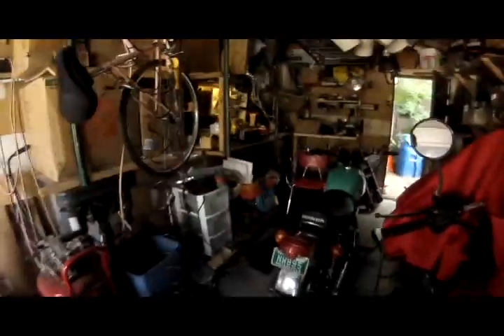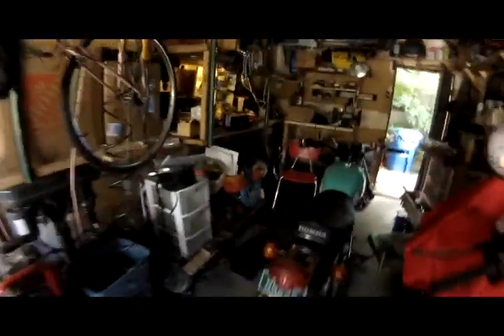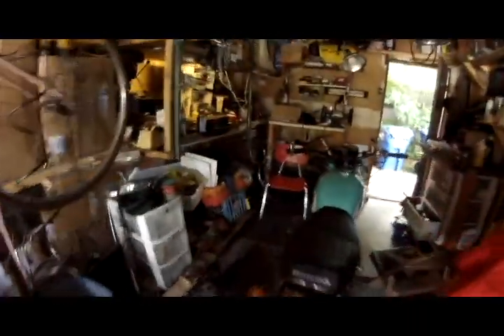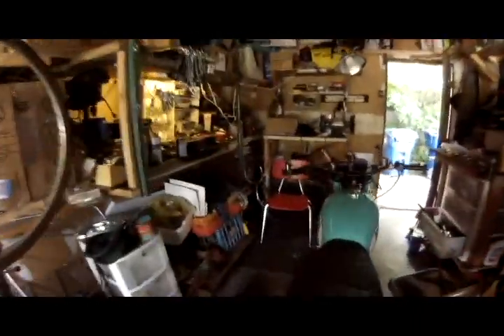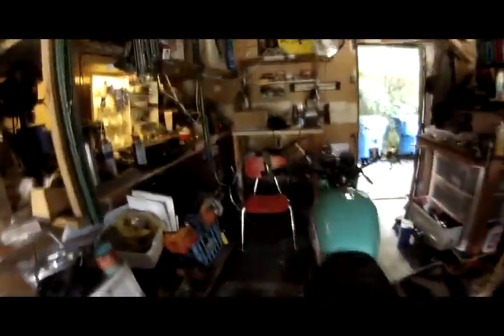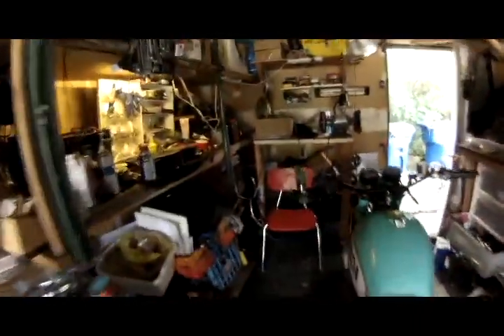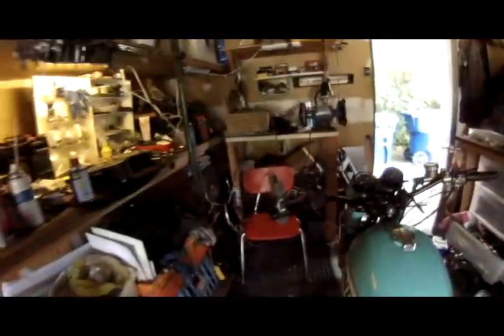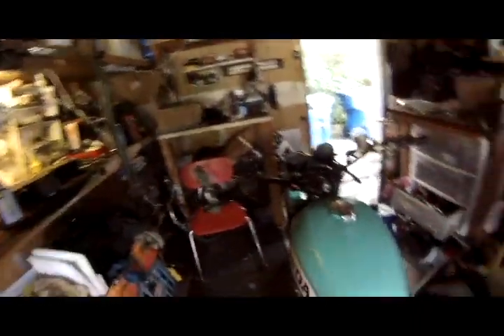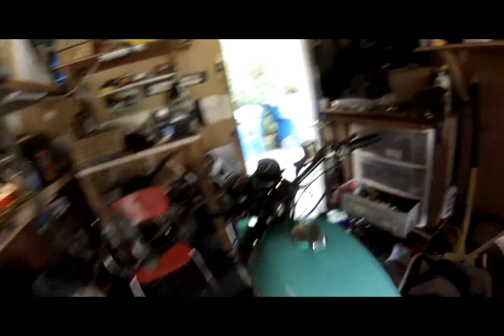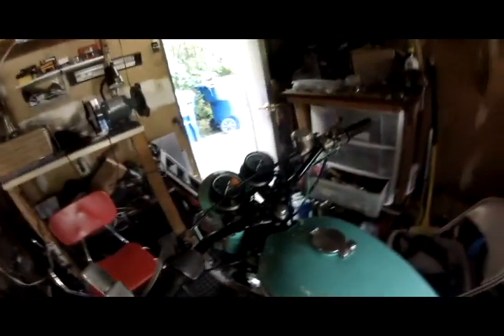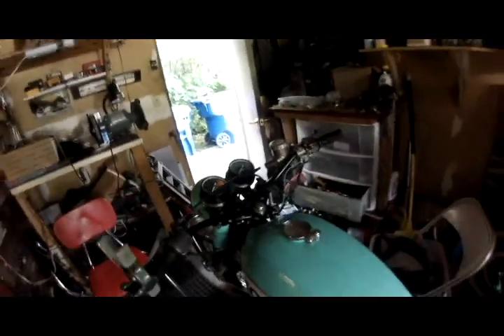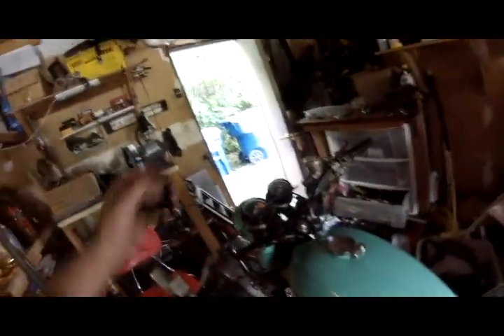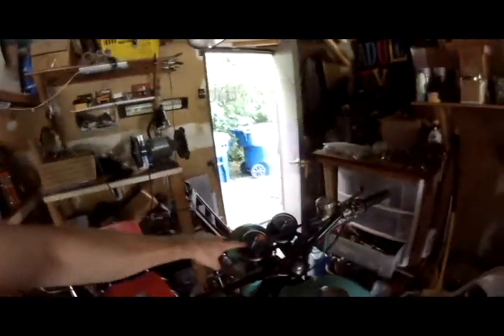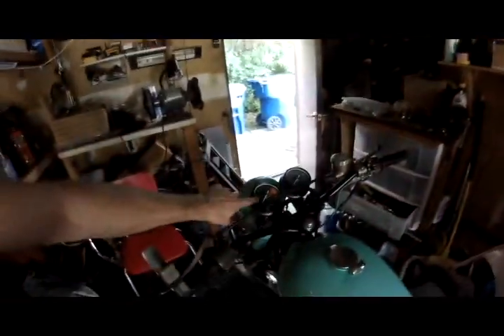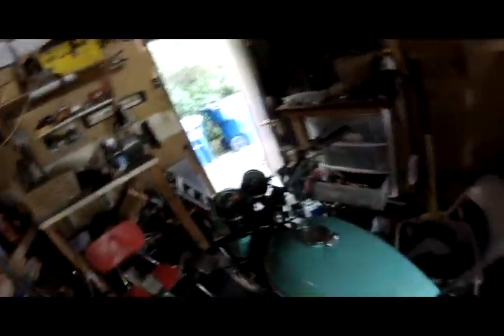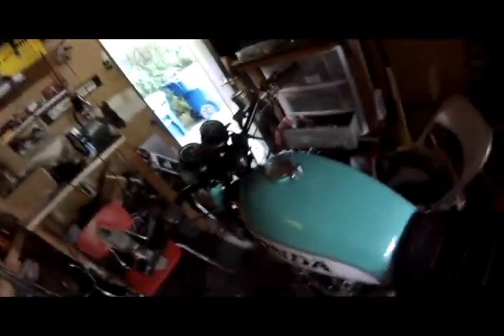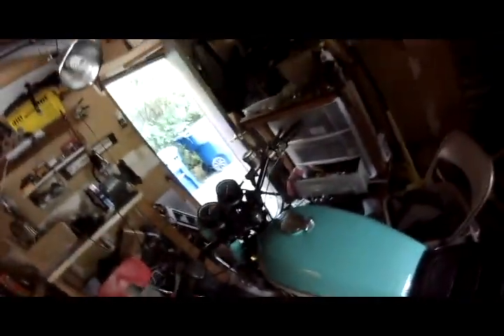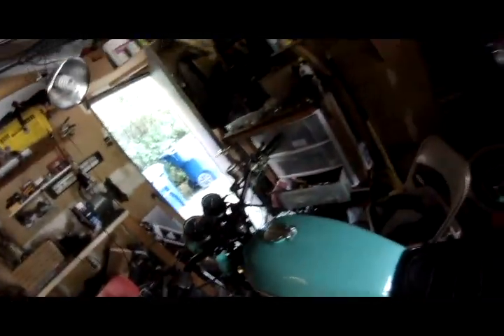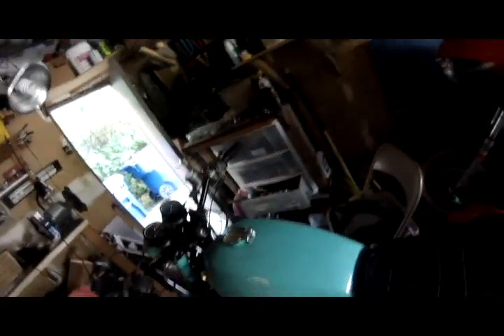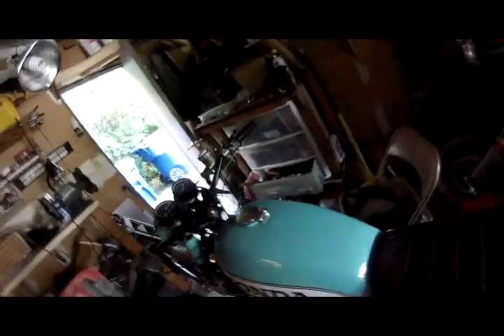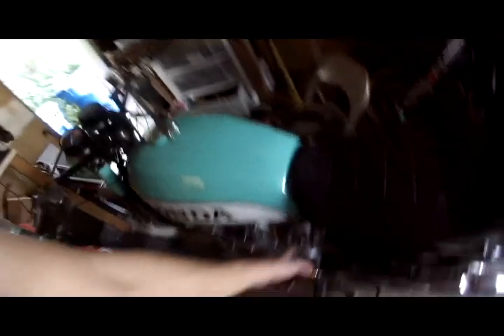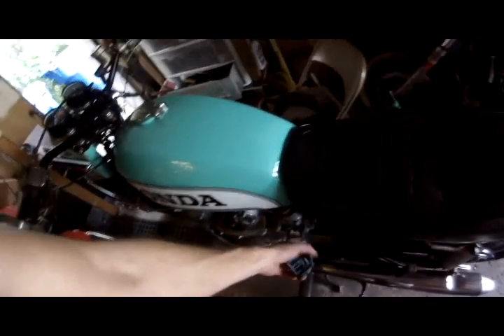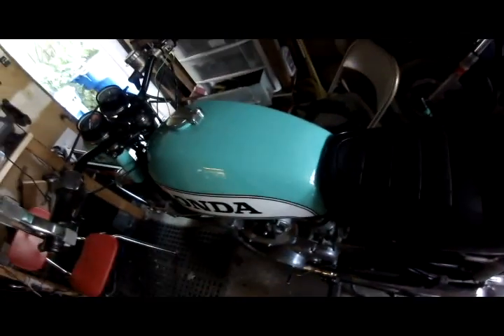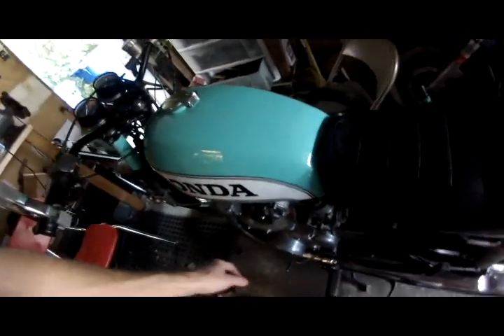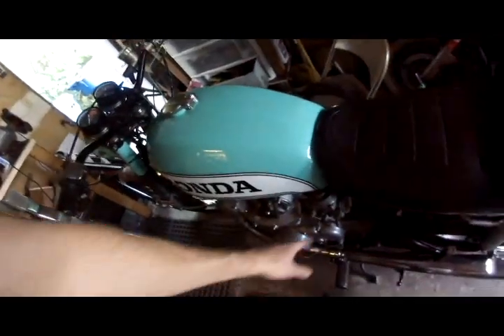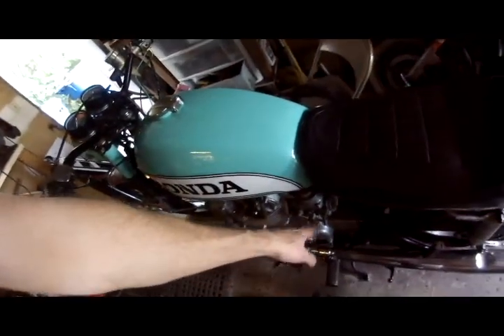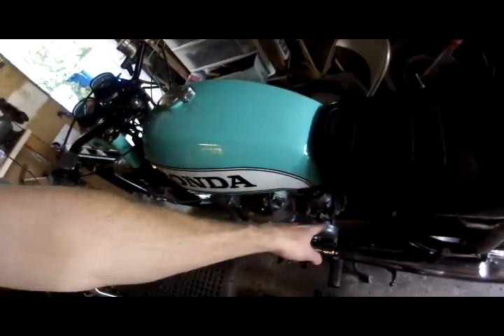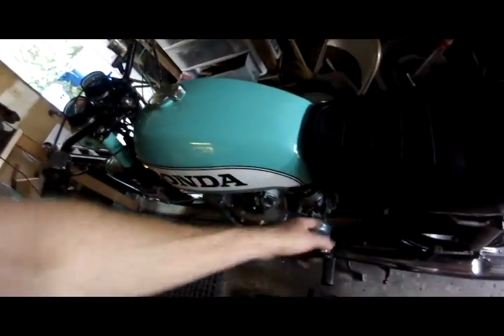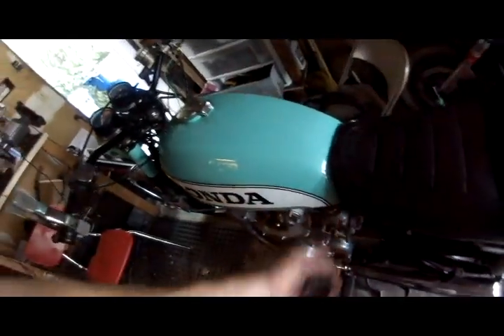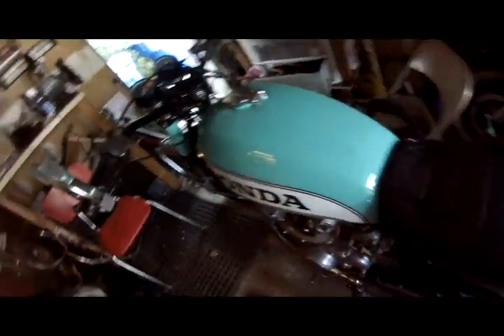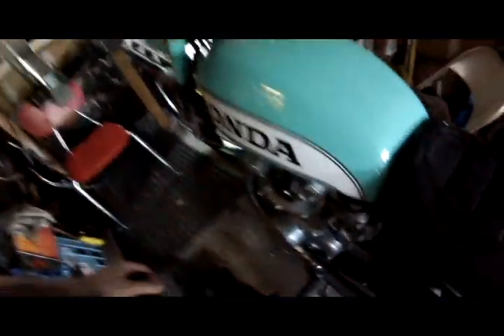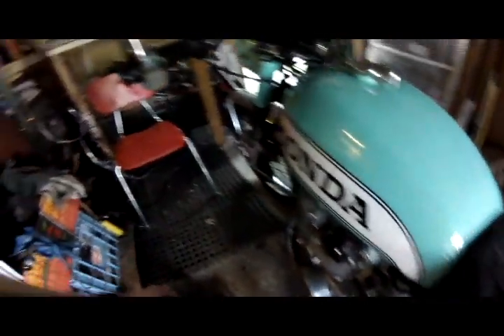I got this thing running yesterday, and I thought it ran like shit. It wouldn't go above like 2,000 RPMs, and I'm quite positive it's because it's running too lean because I don't have the fucking air filters on it.